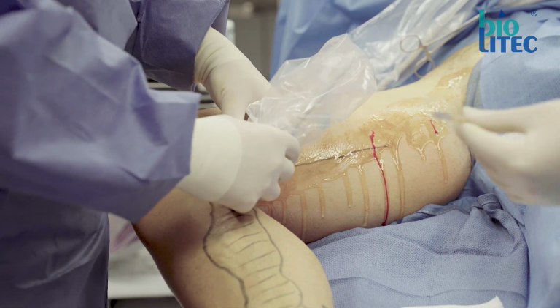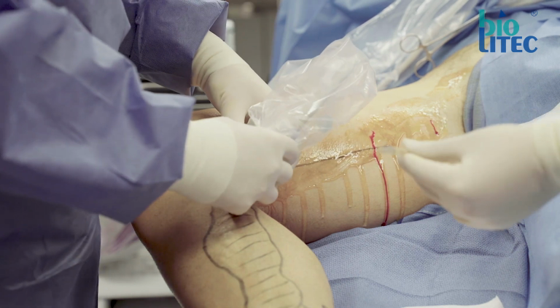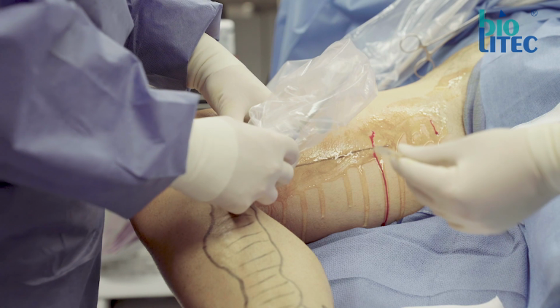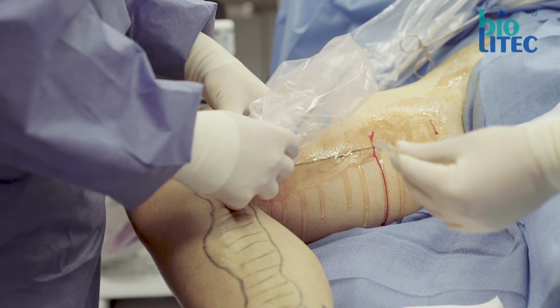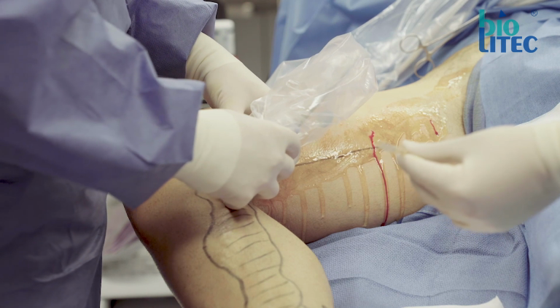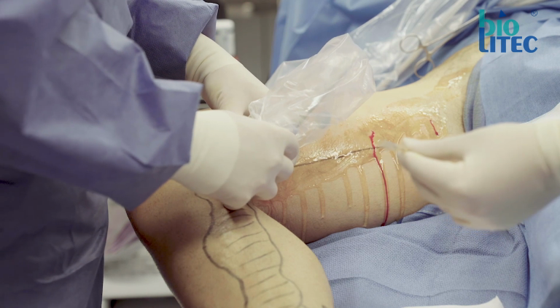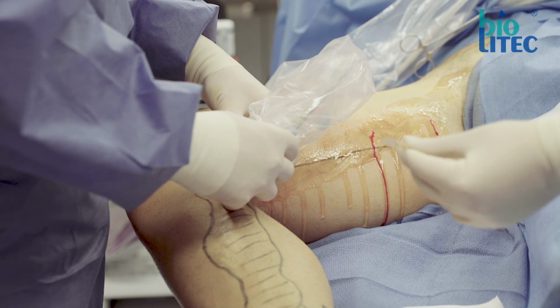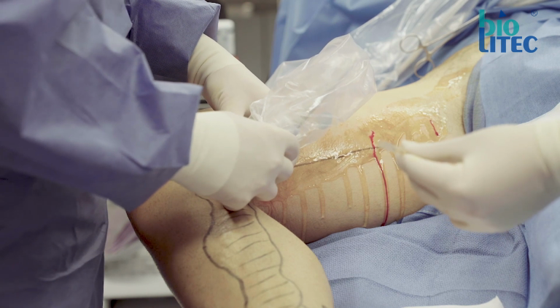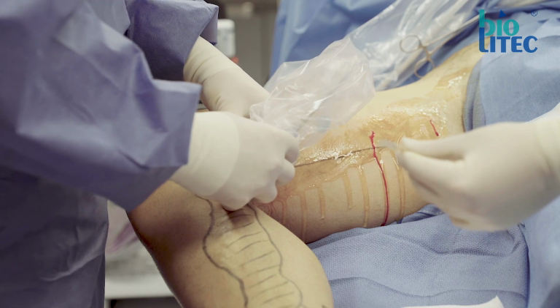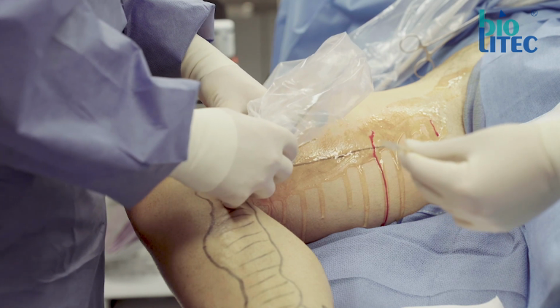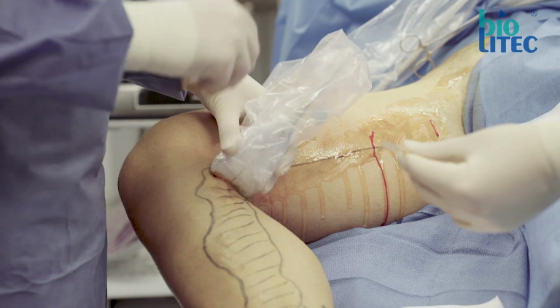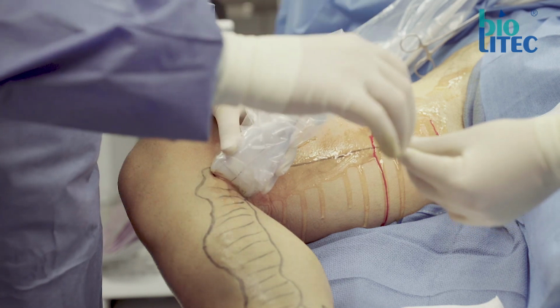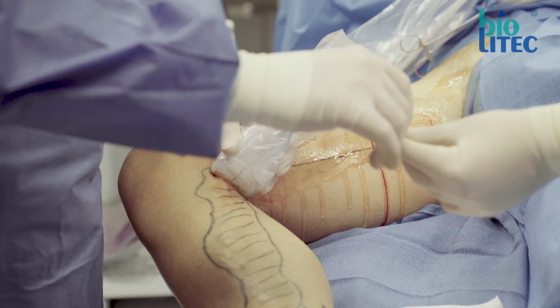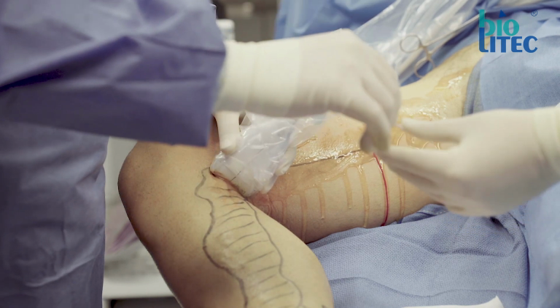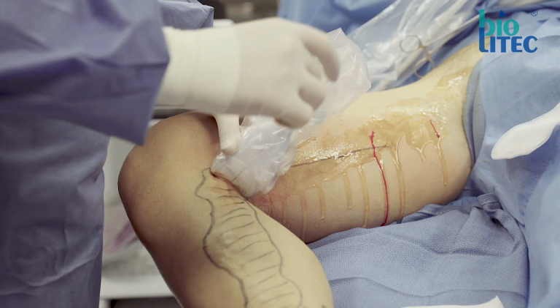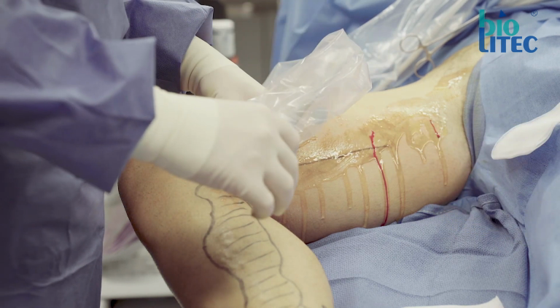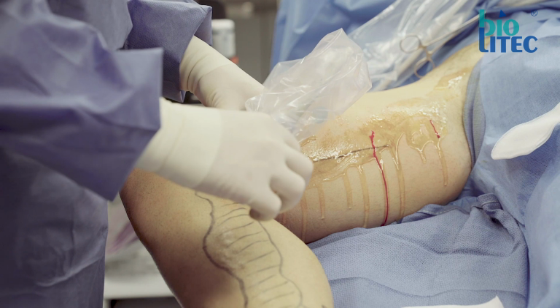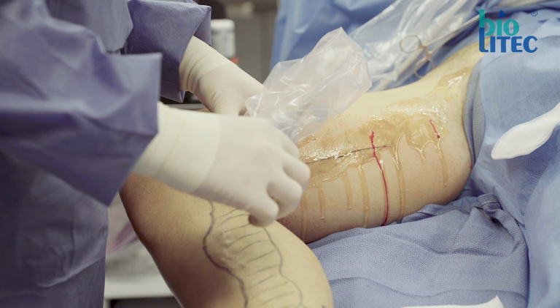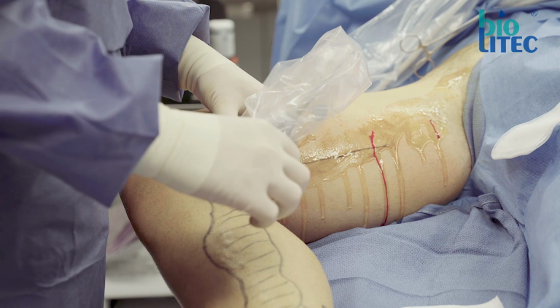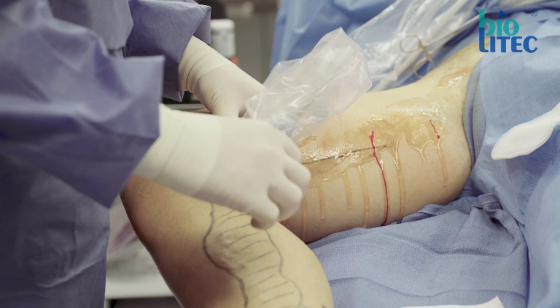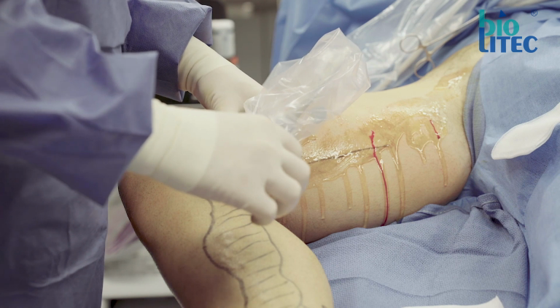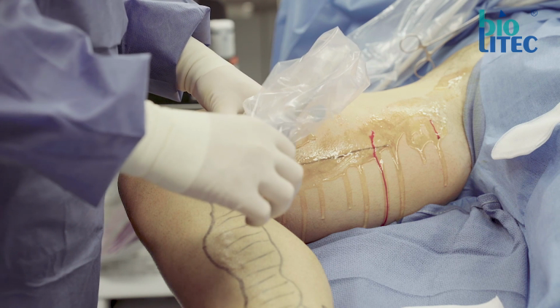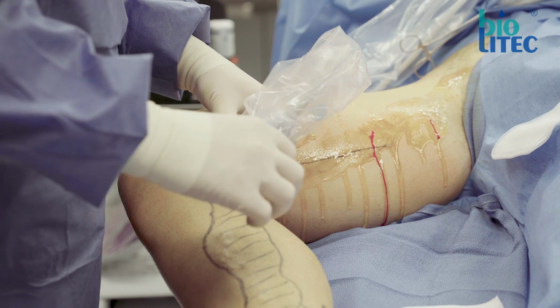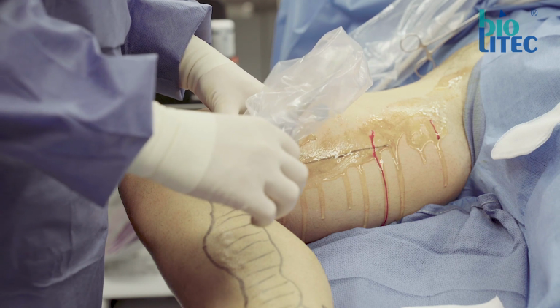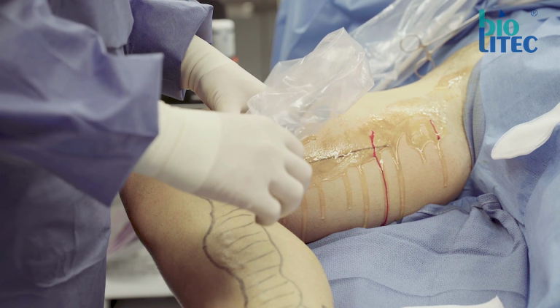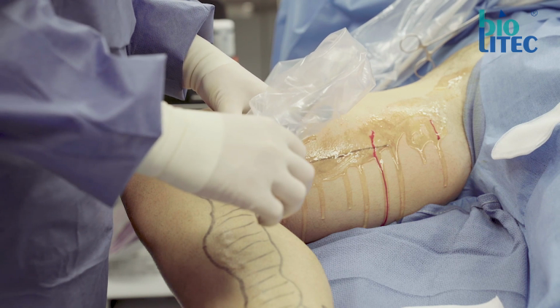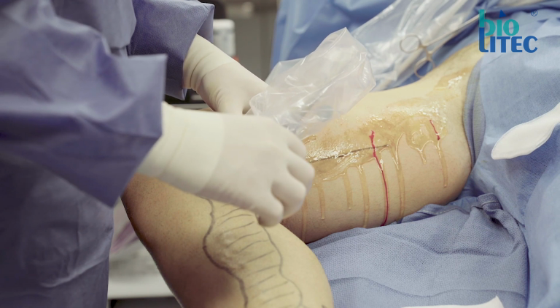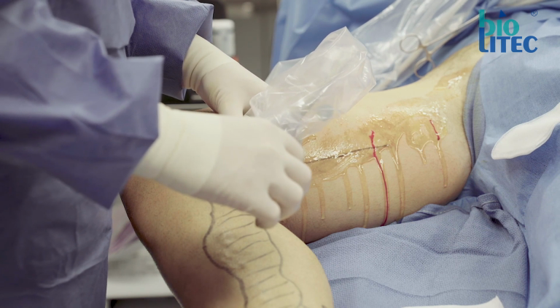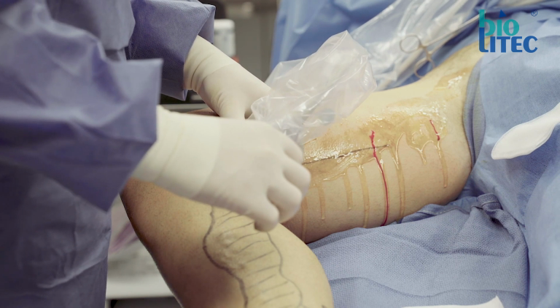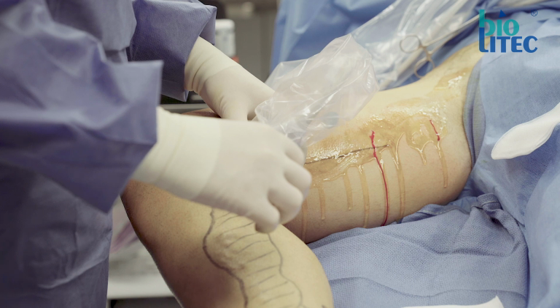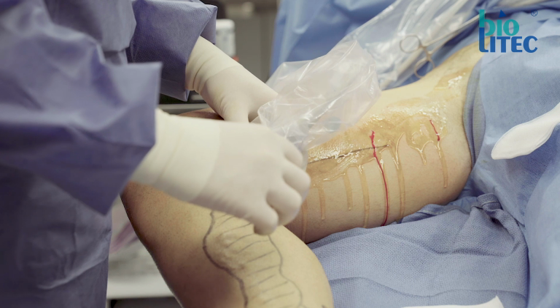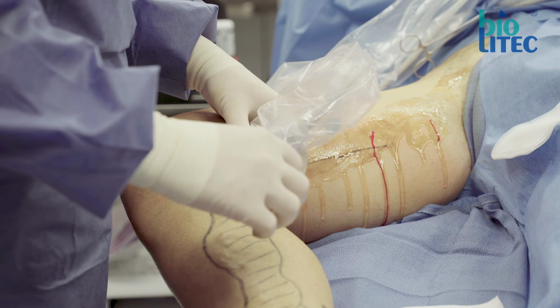My advice is to avoid the region around the knee and just above the ankle if possible, because due to the bone the free range for manipulating the needle is often too limited.